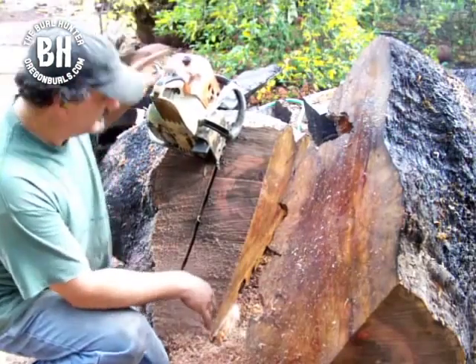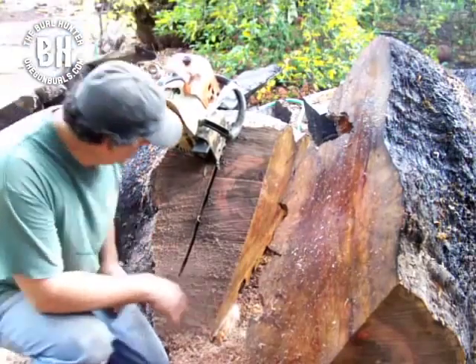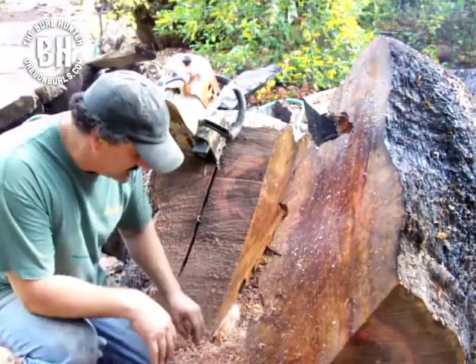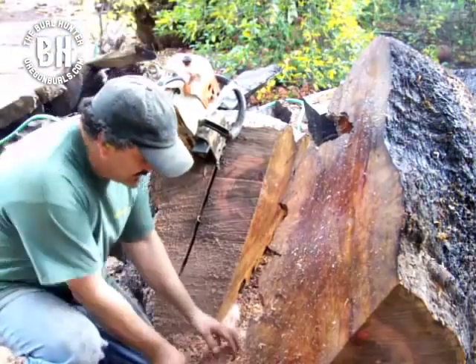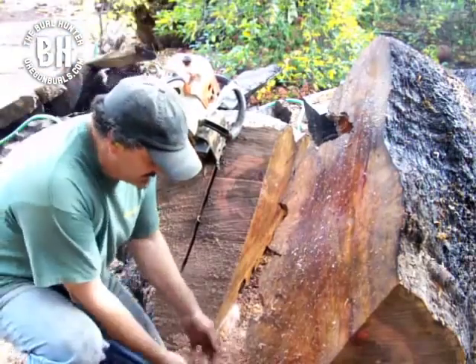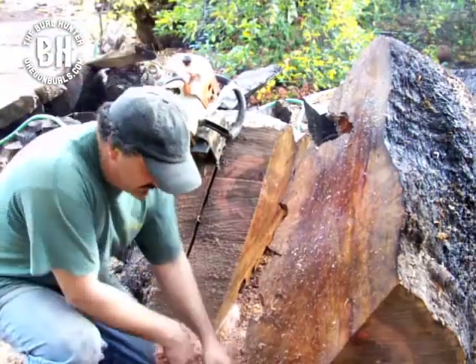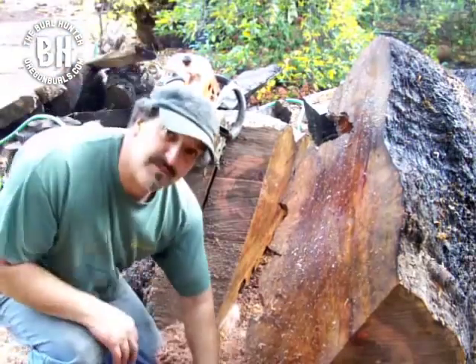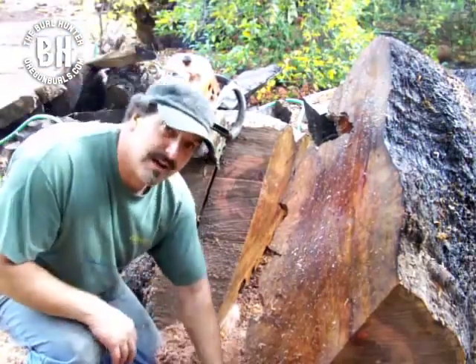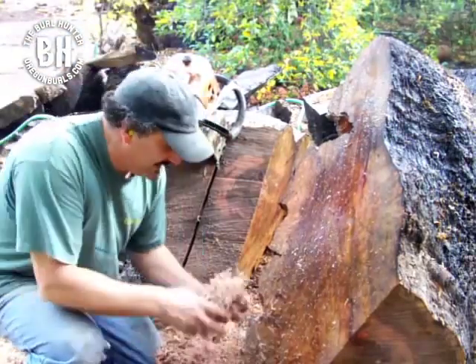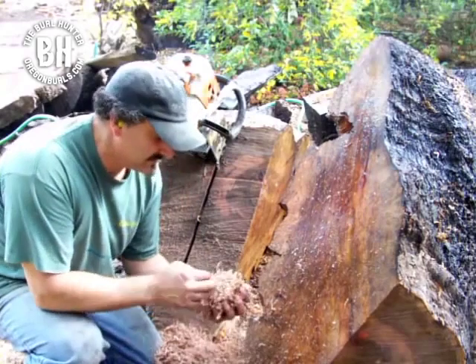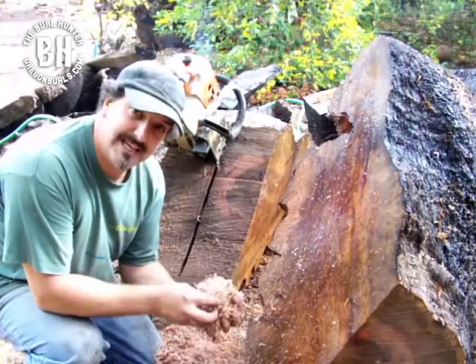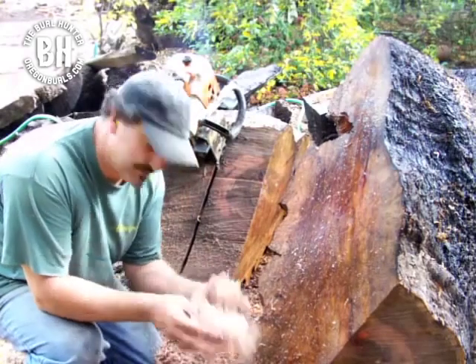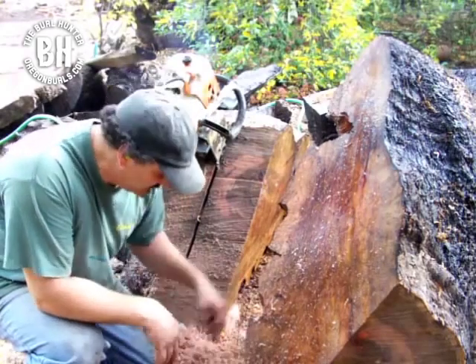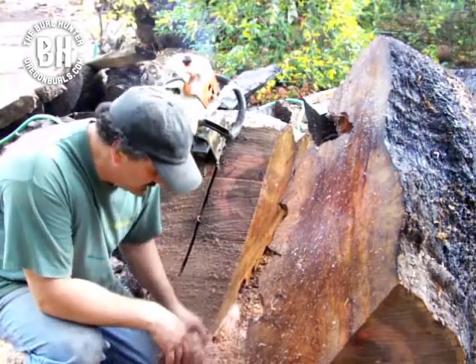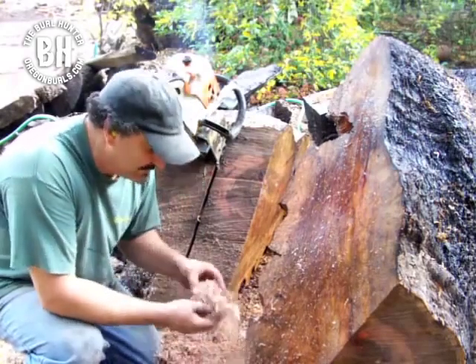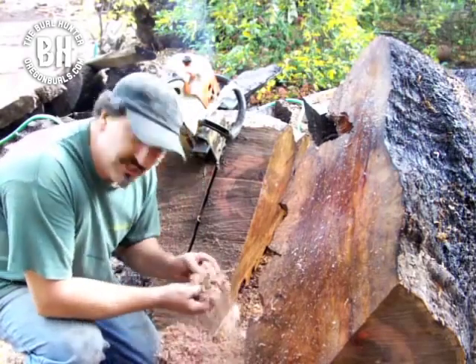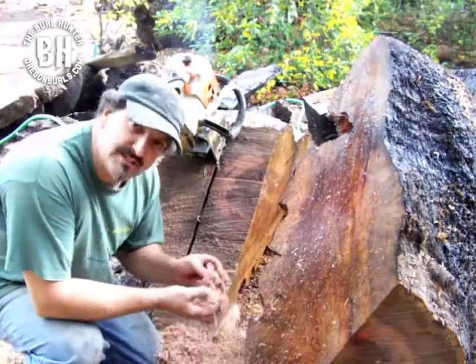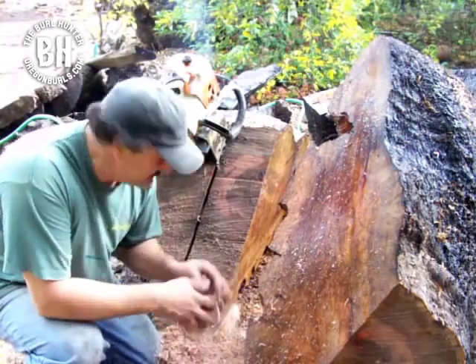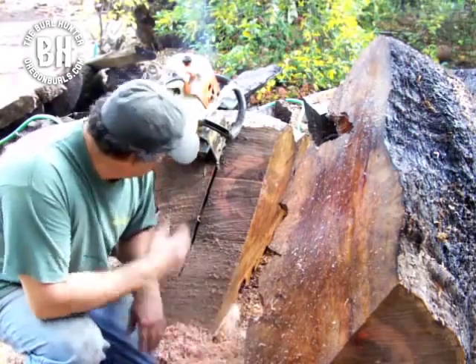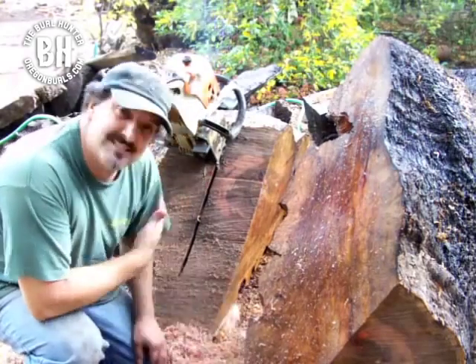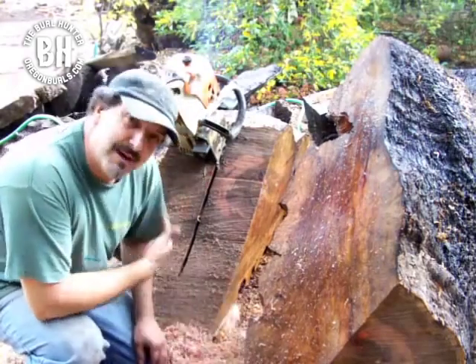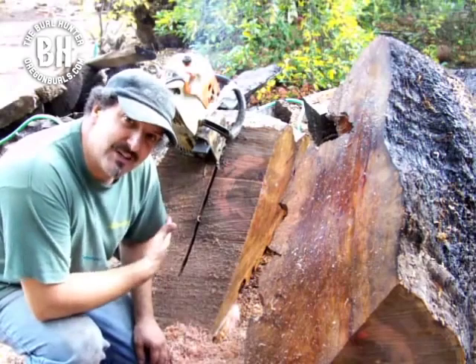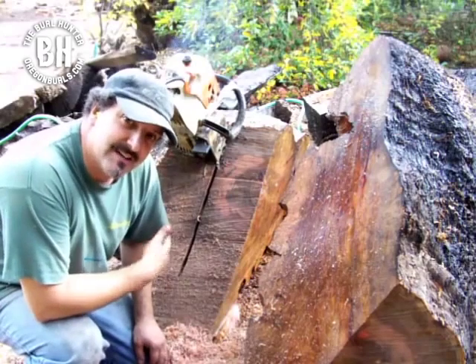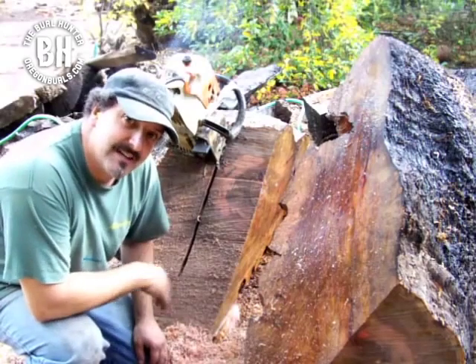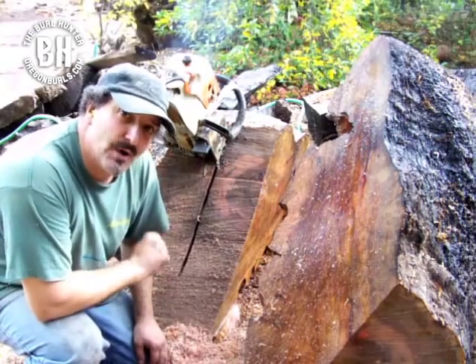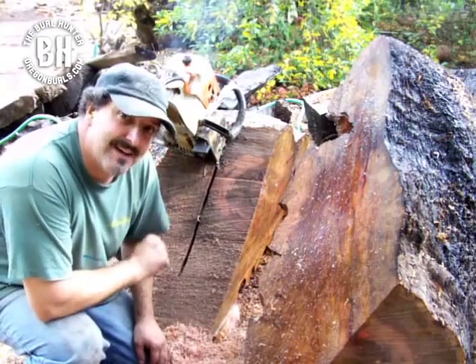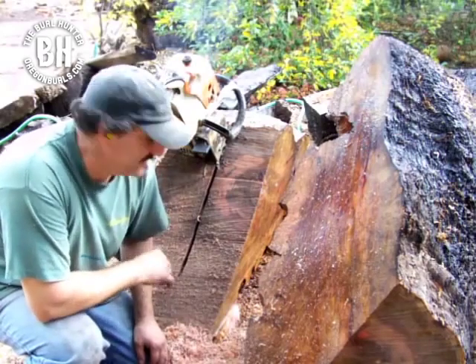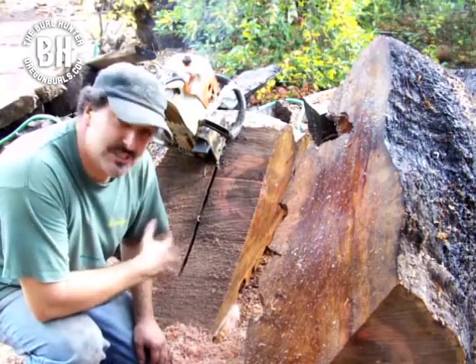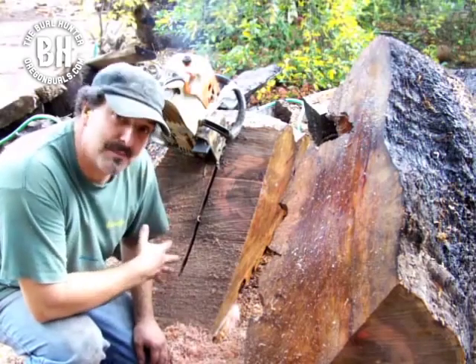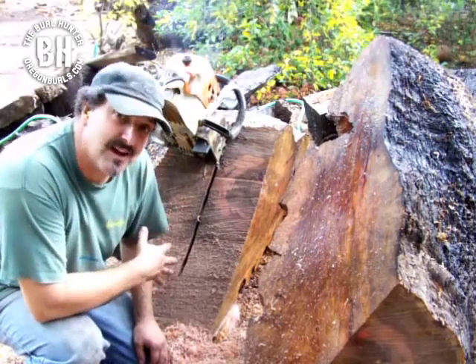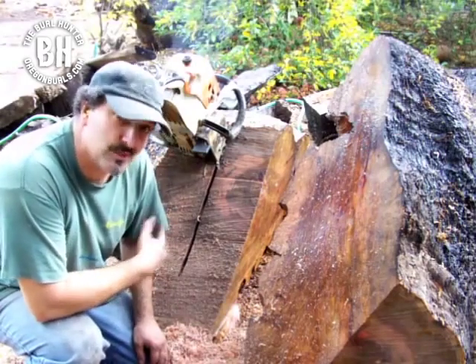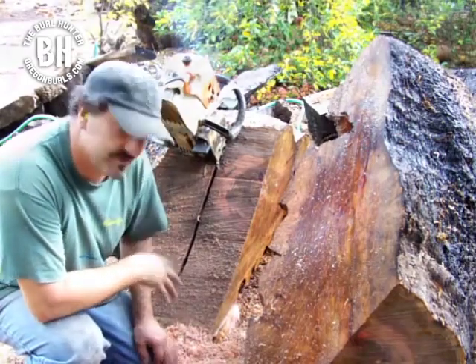You can see that before I was getting clean chips, now I'm getting dirty chips. That means there's a pocket of dirt in here and I'm going to have to resharpen my saw real soon.